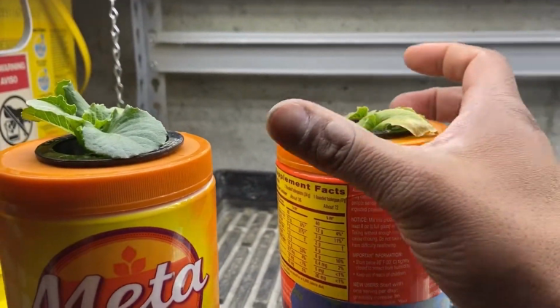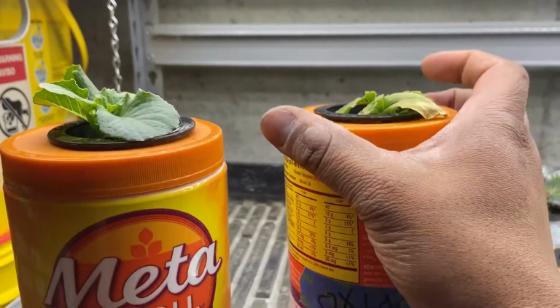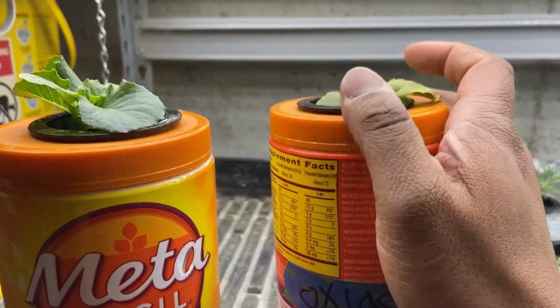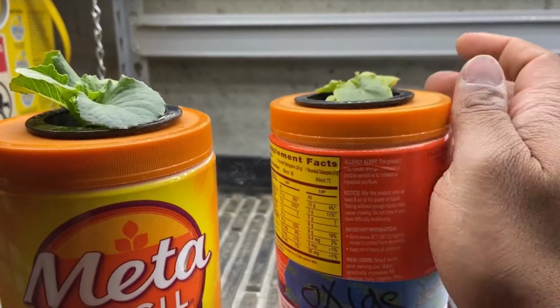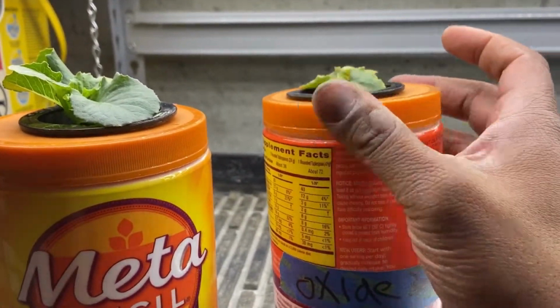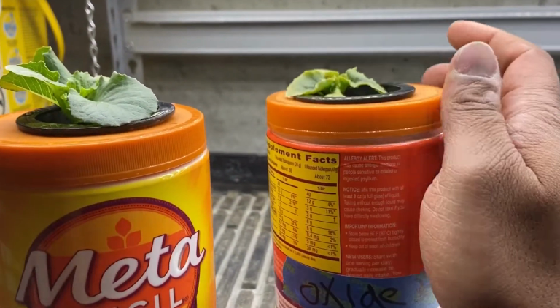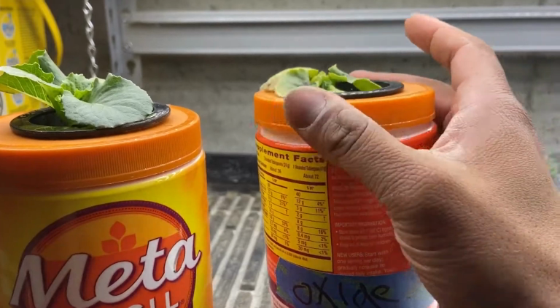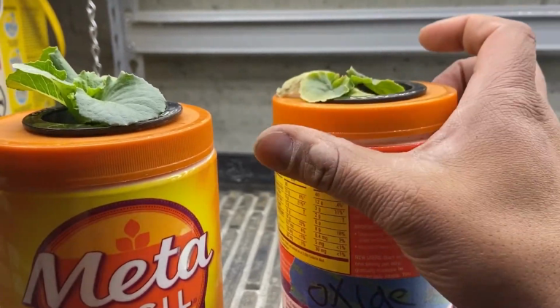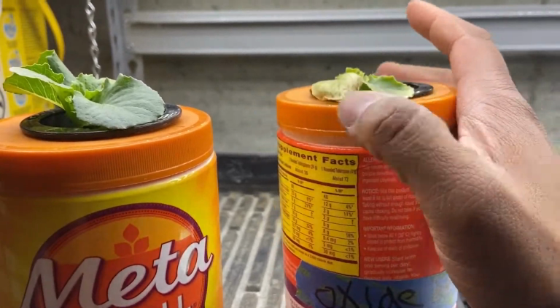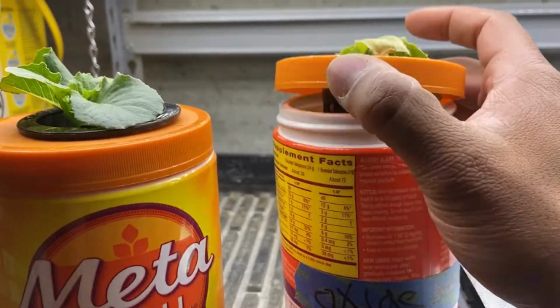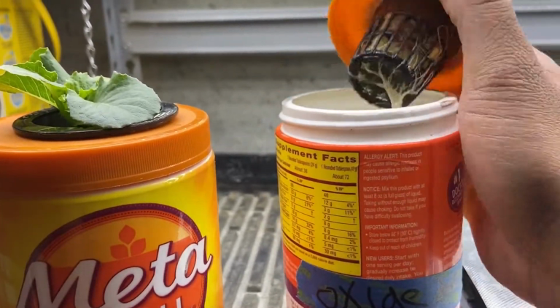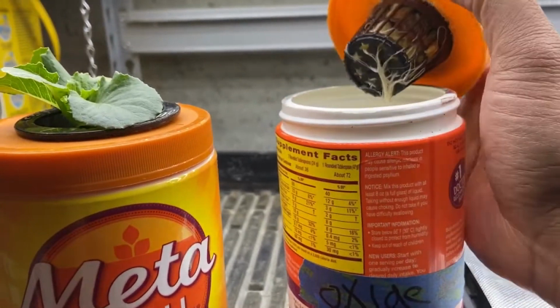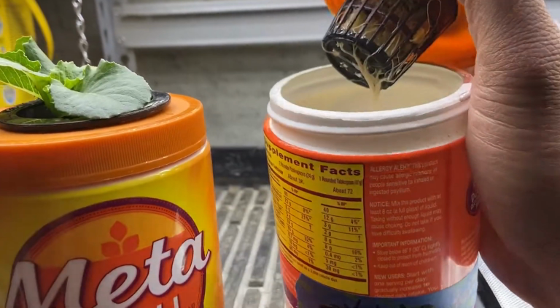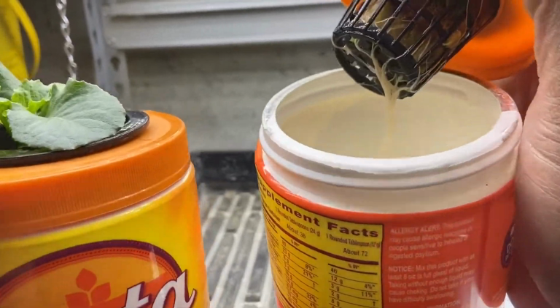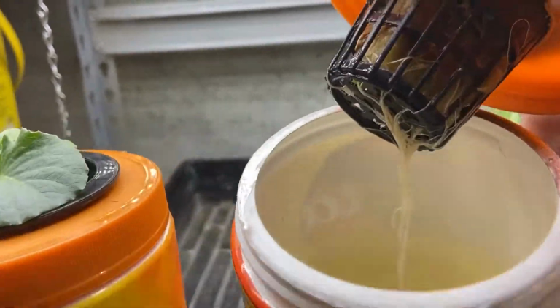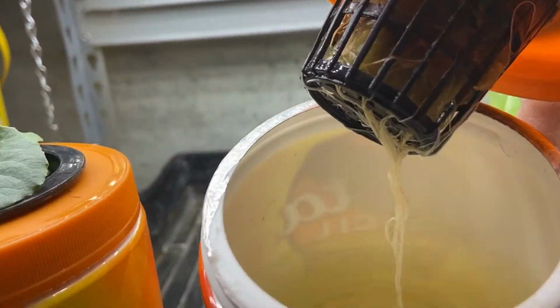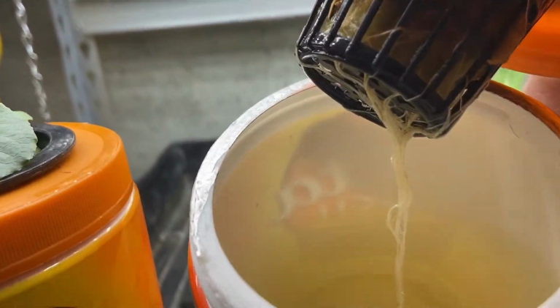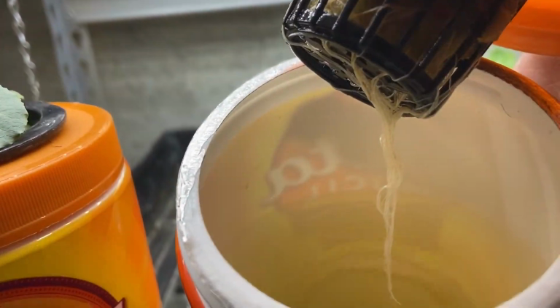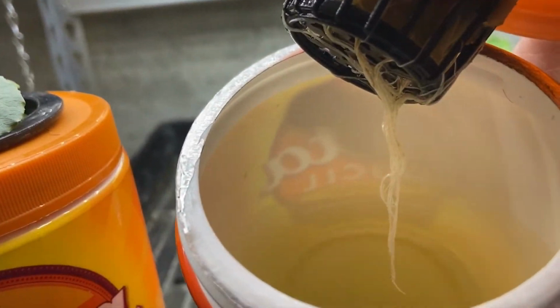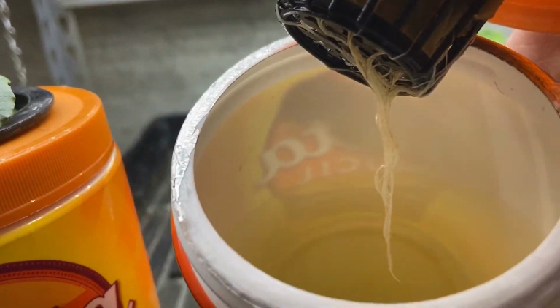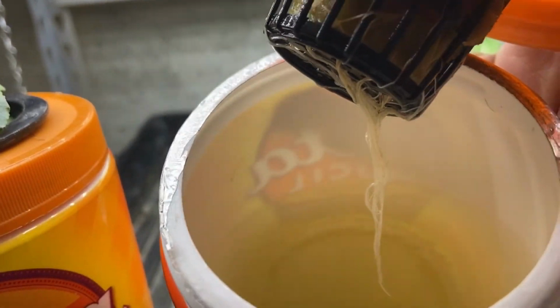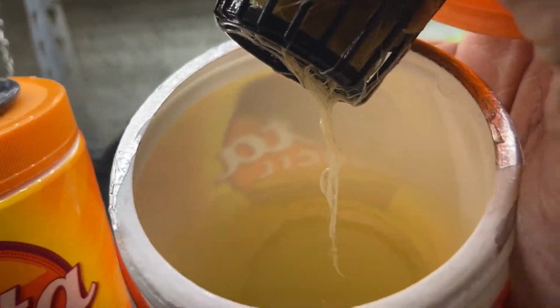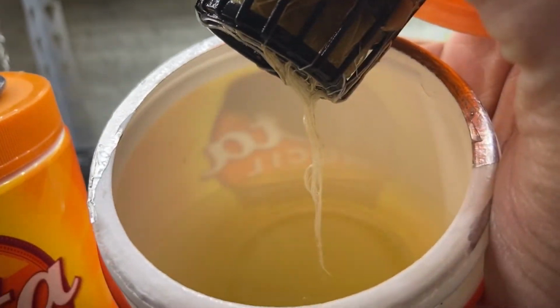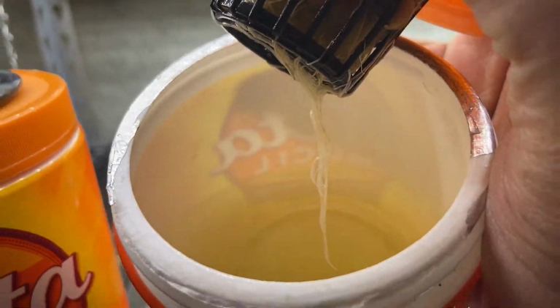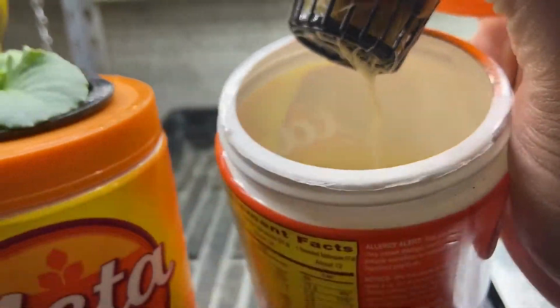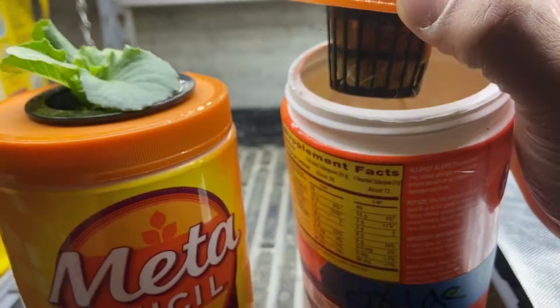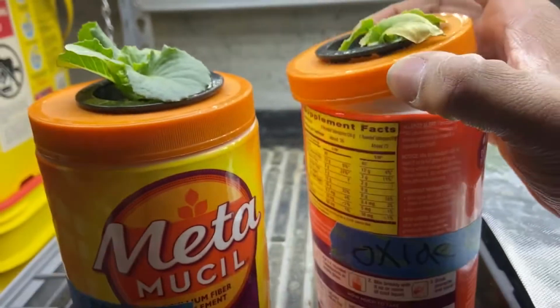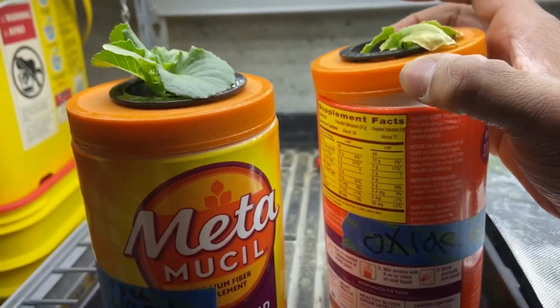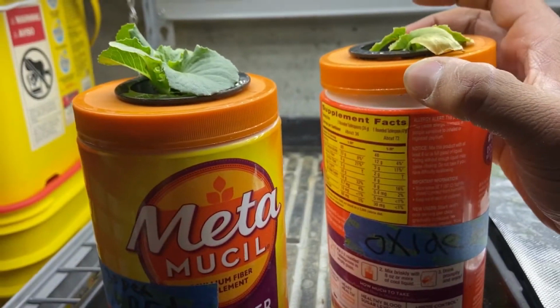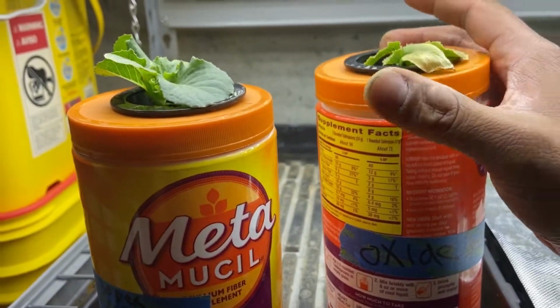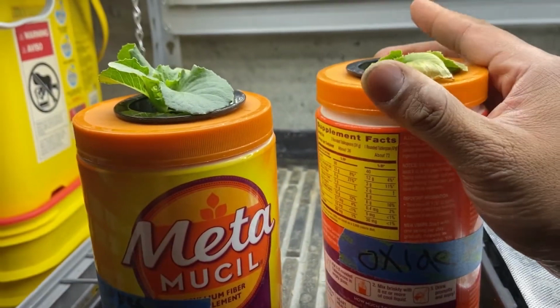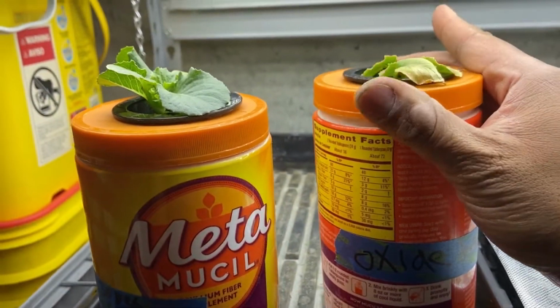Let's just check the water on this side real quick. That water is really clean. That's interesting.